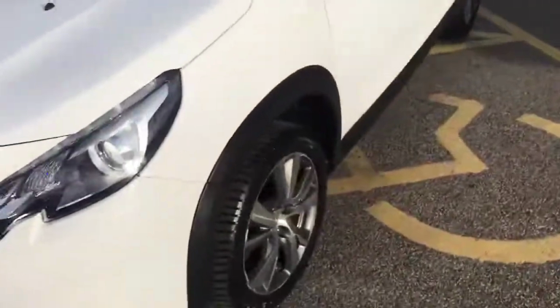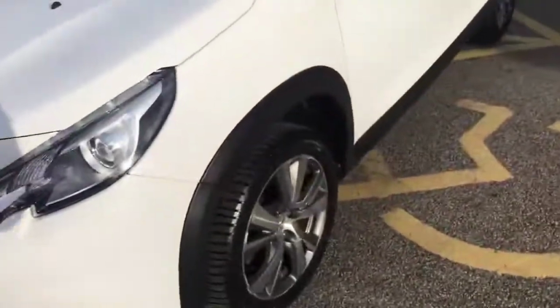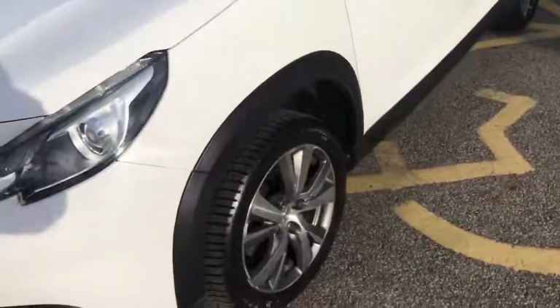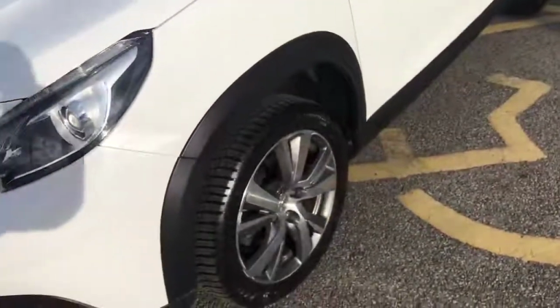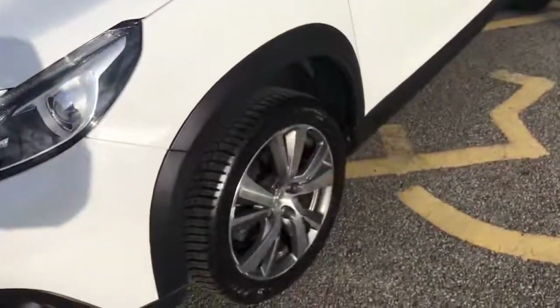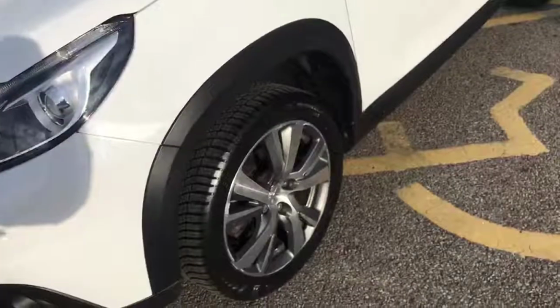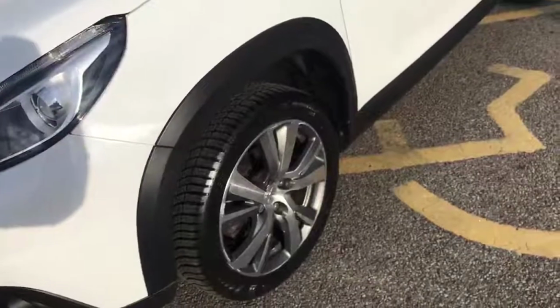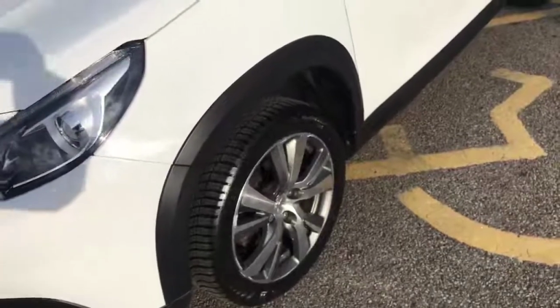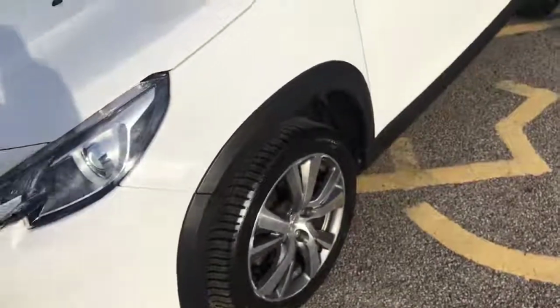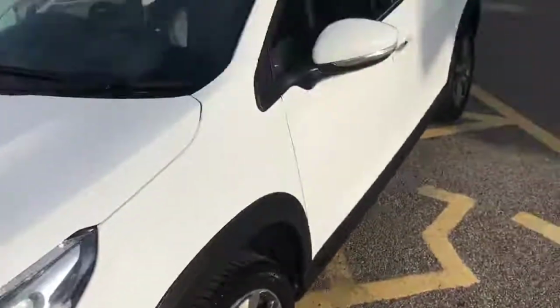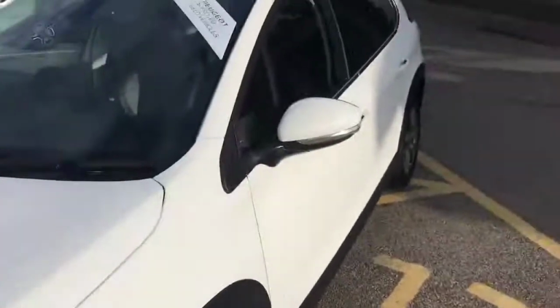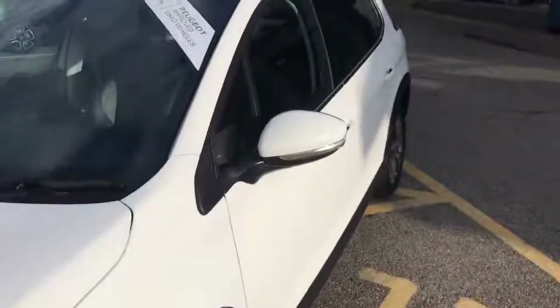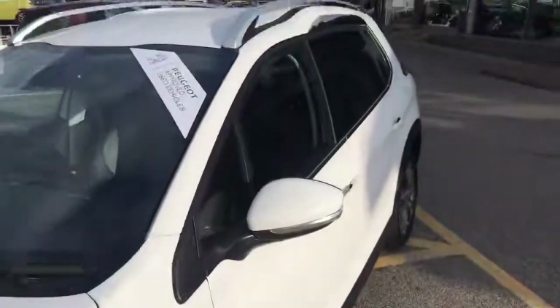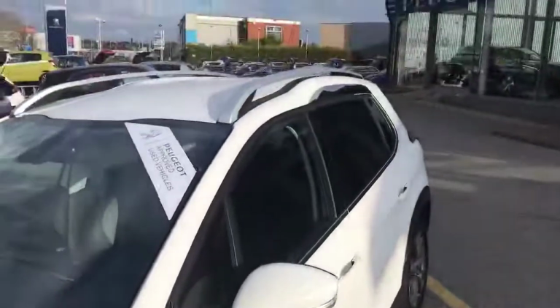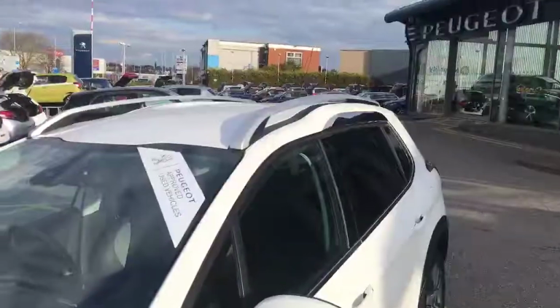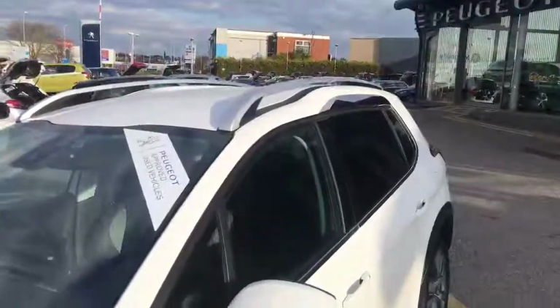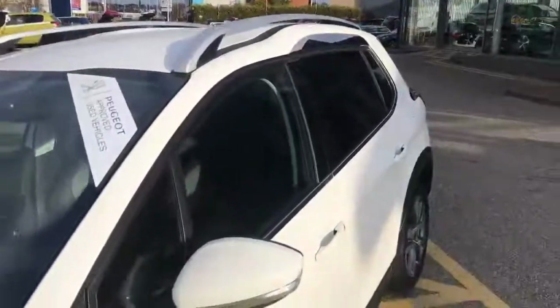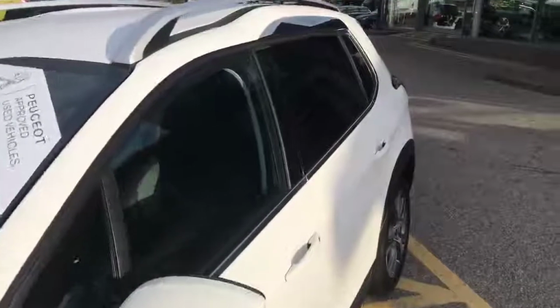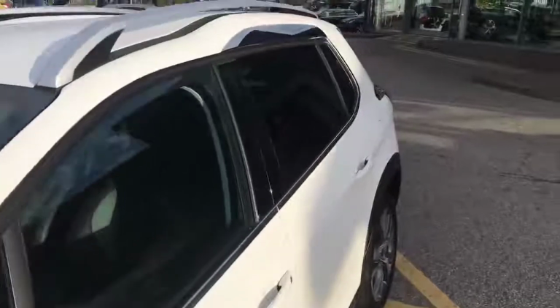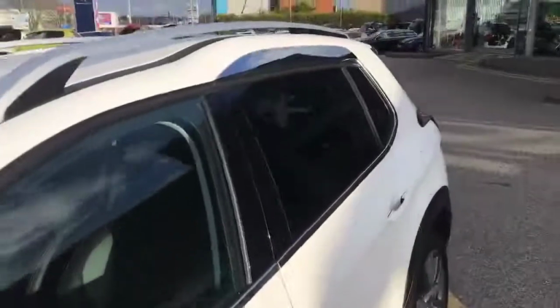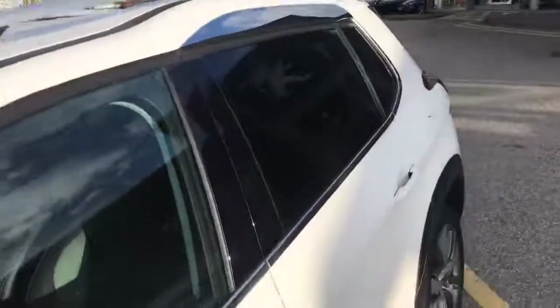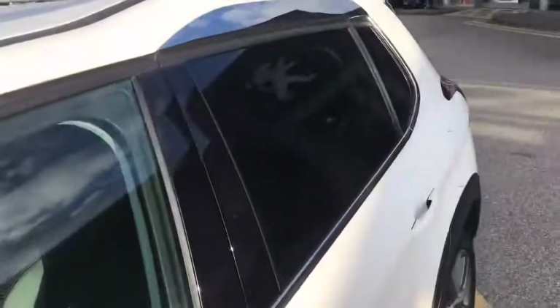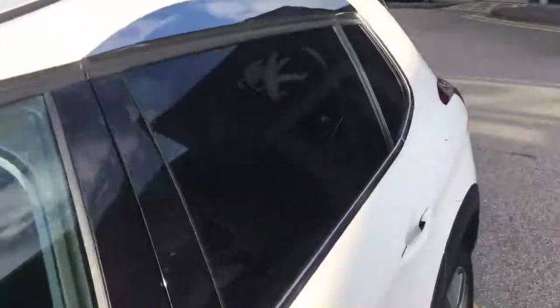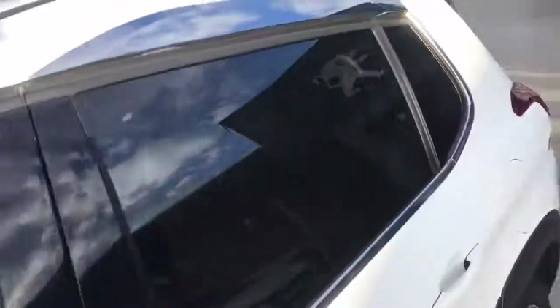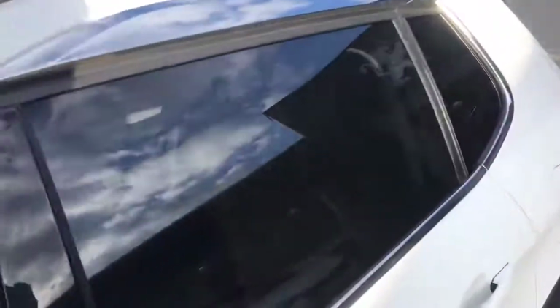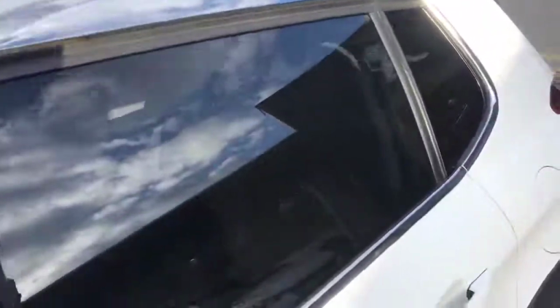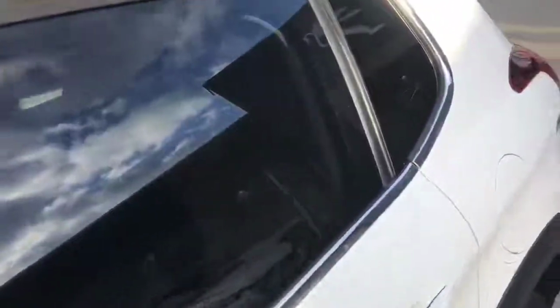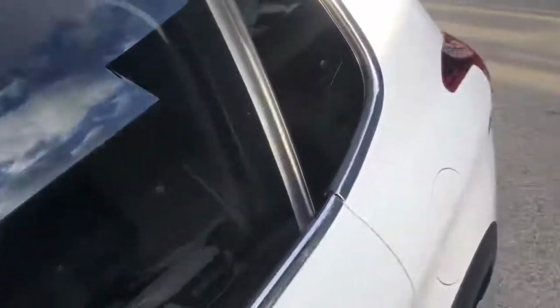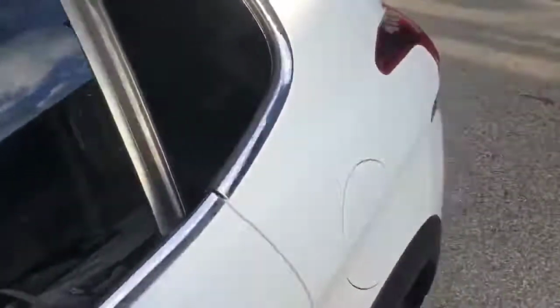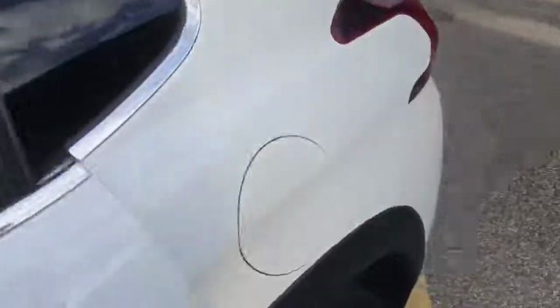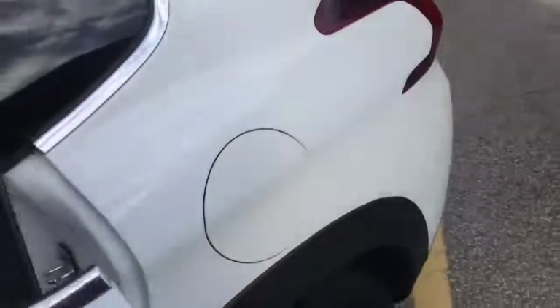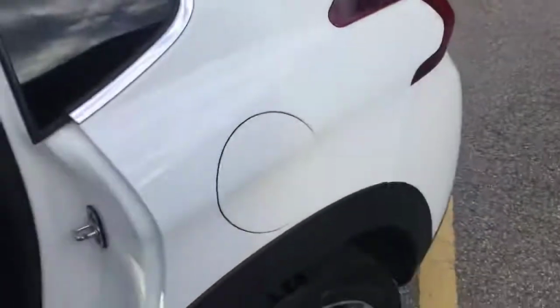Coming around the side, right here we can see the 17-inch alloy wheels. We've got the retractable door mirrors as well, roof racks on there too. Right here we have the tinted black windows for privacy of the people in the back.